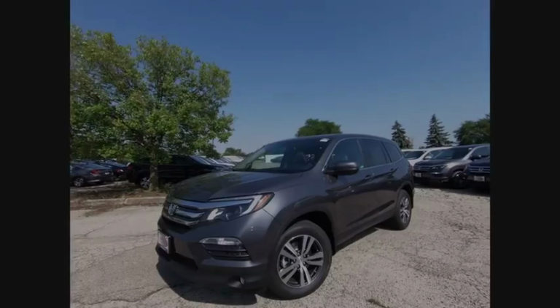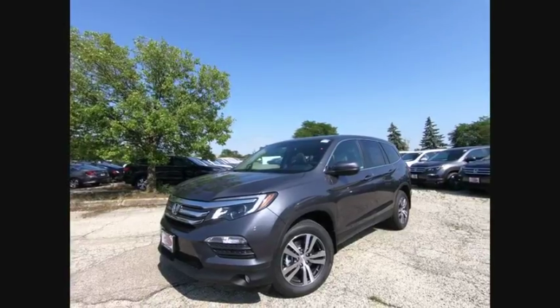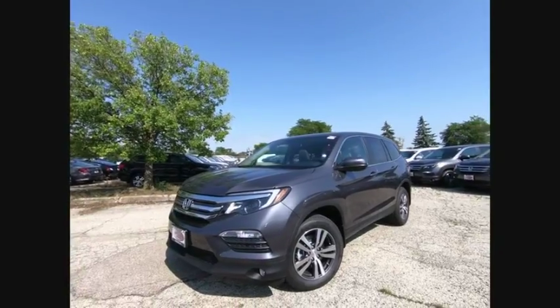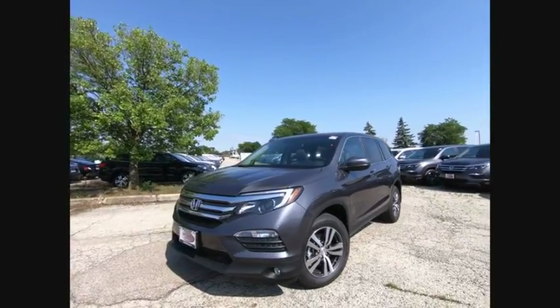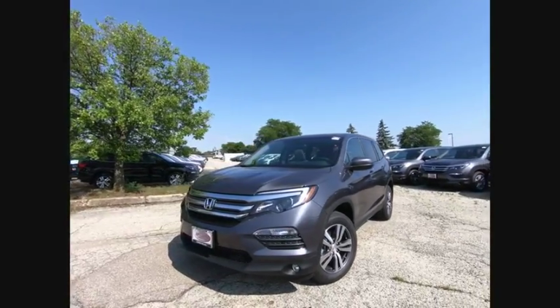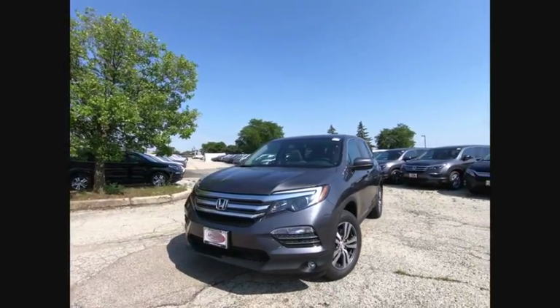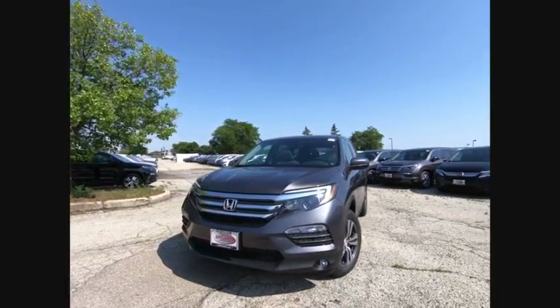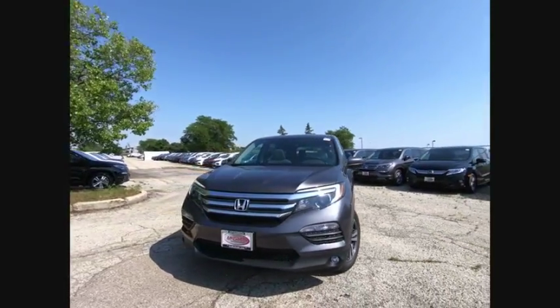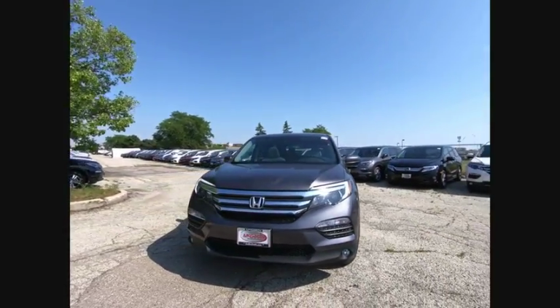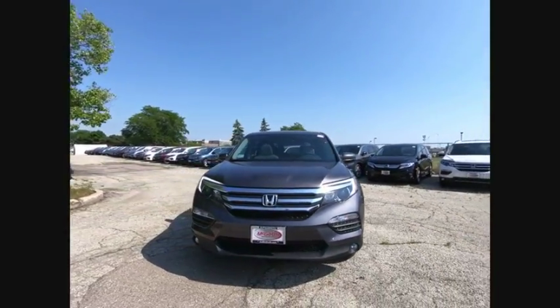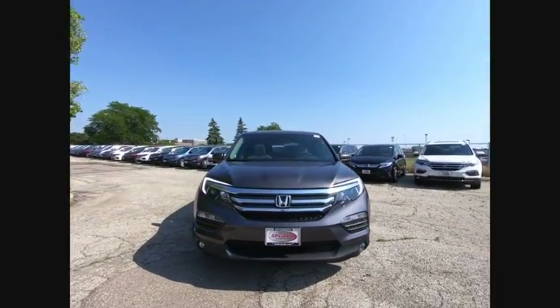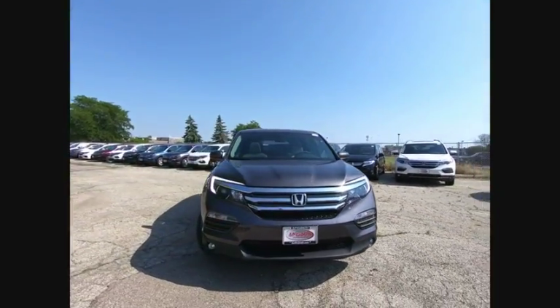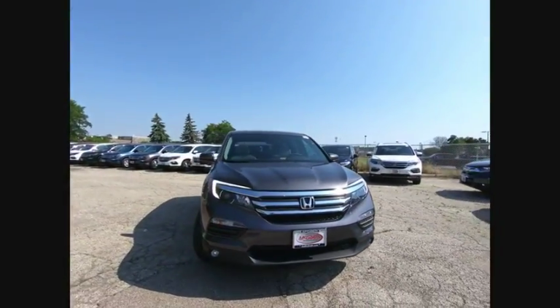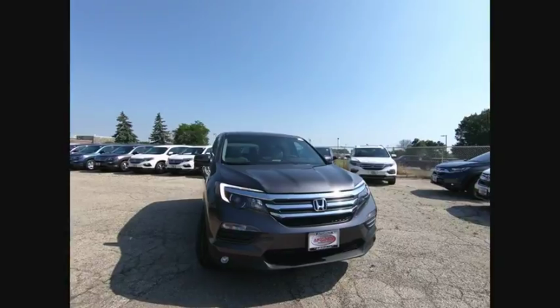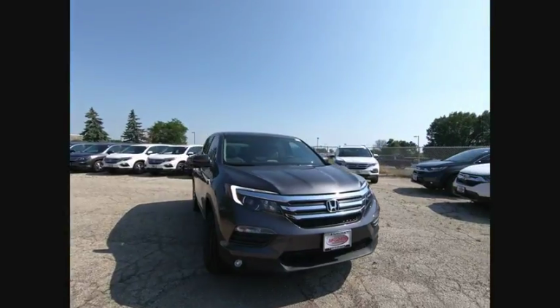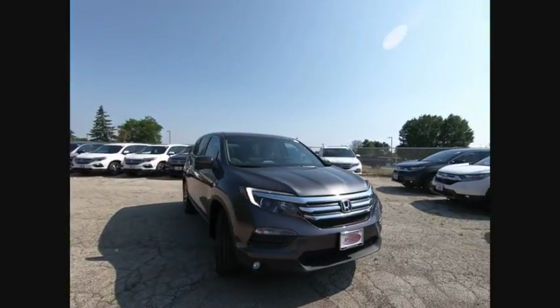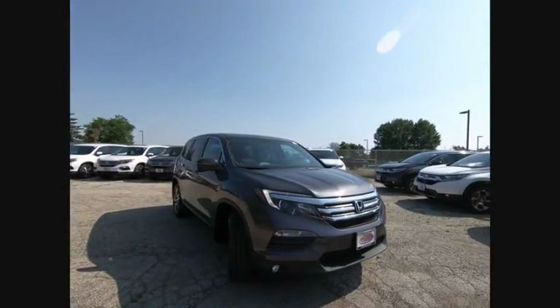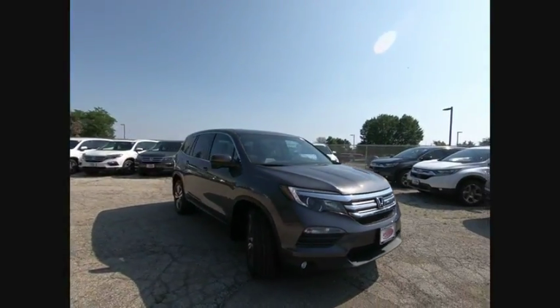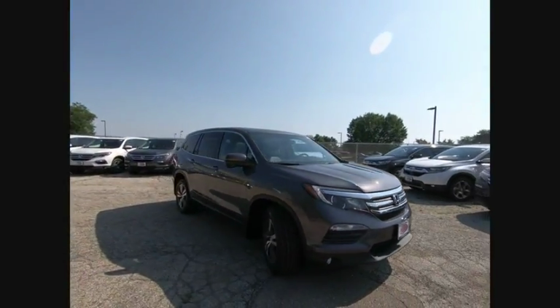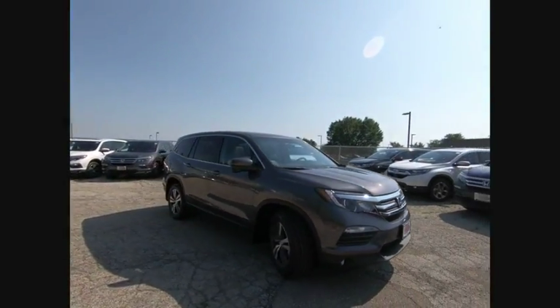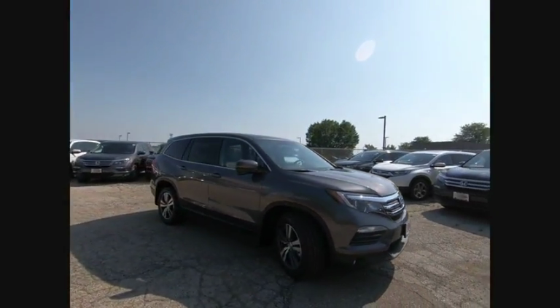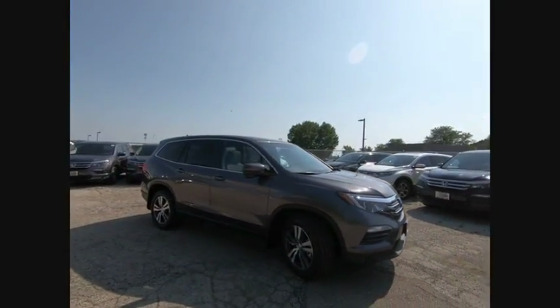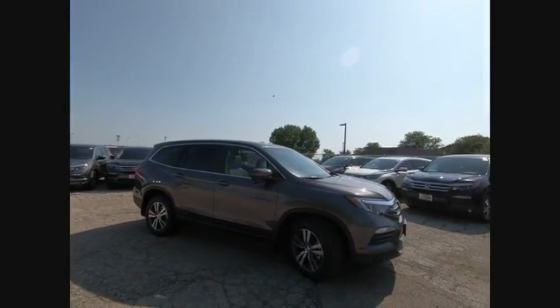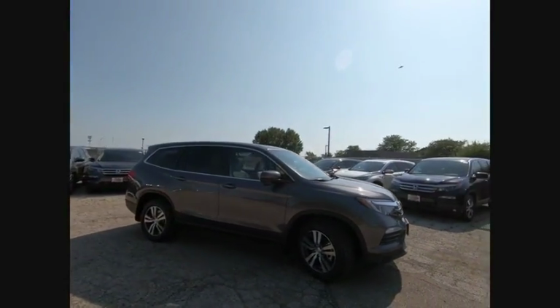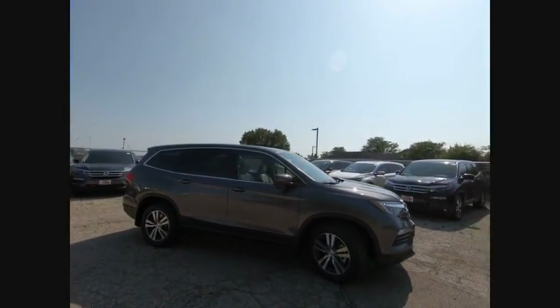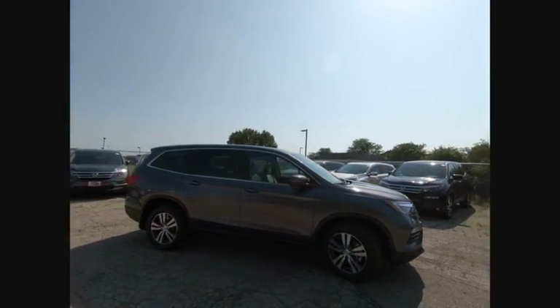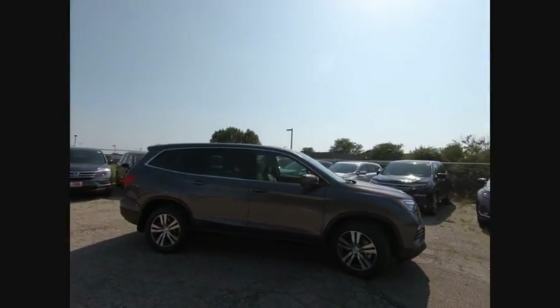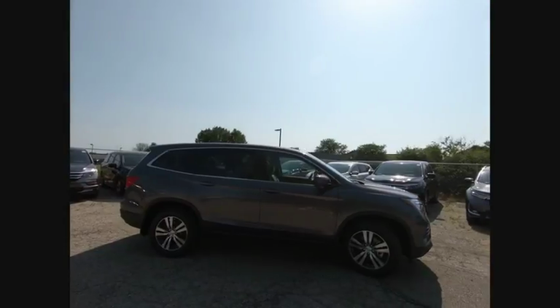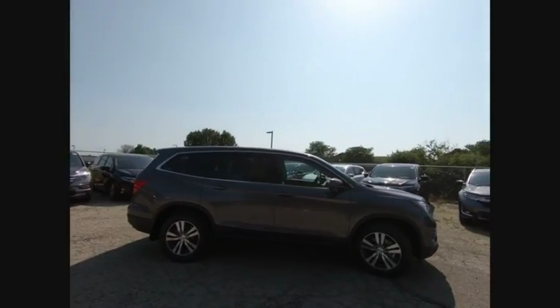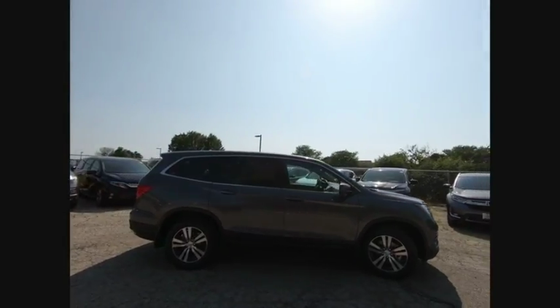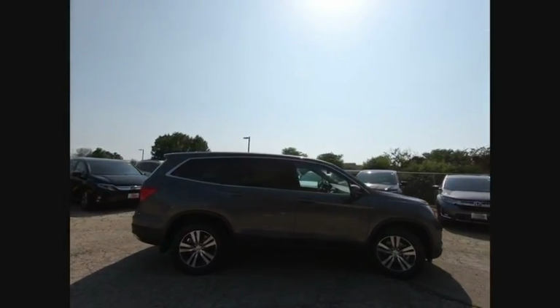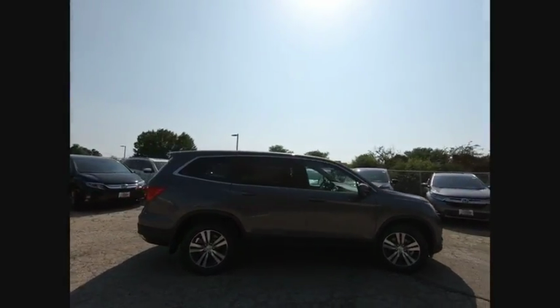The 2018 Pilot. Optimal utility. Indulgent interior. Powerful performer. You'll be ready for almost anything in the Honda Pilot, and it's priced below $45,000.